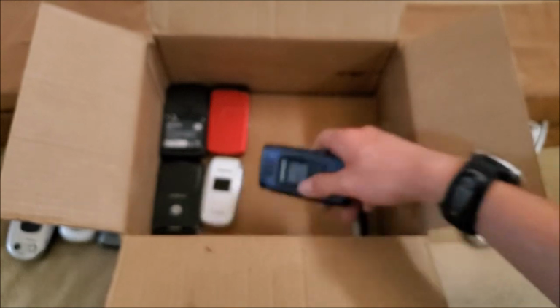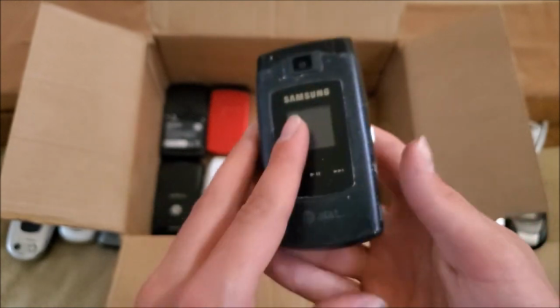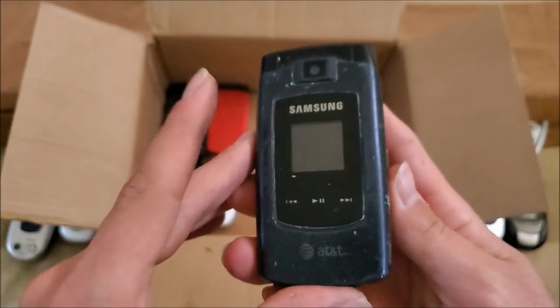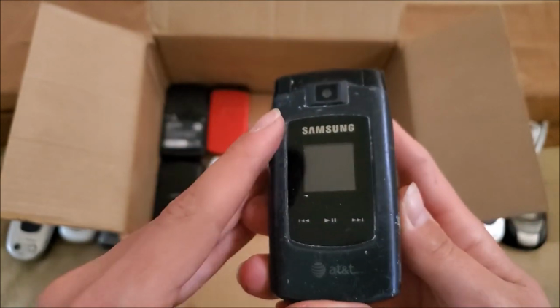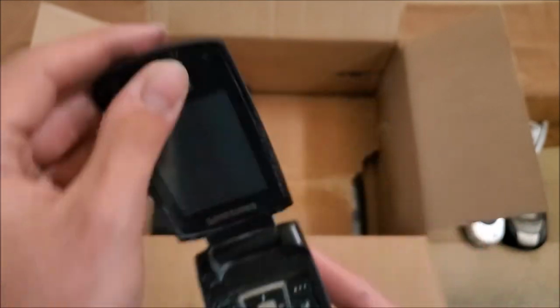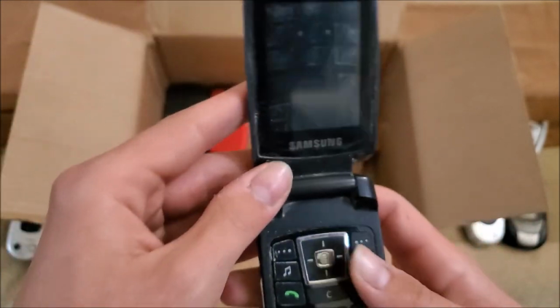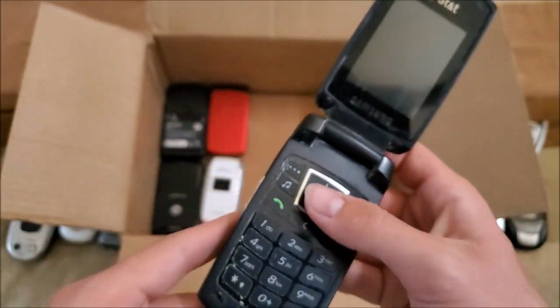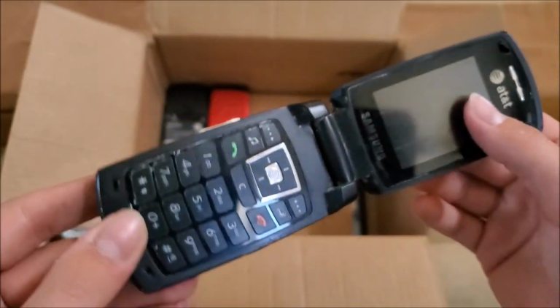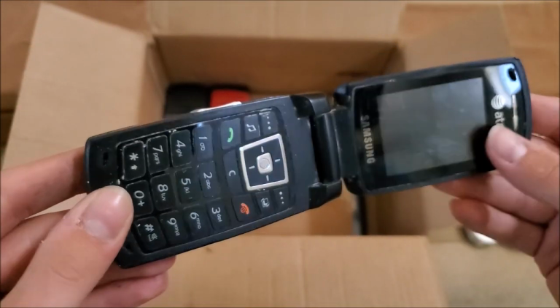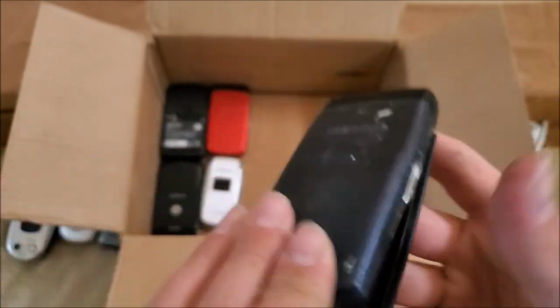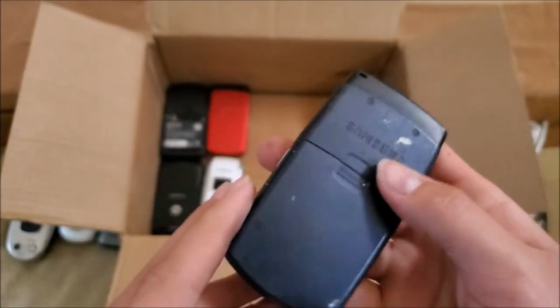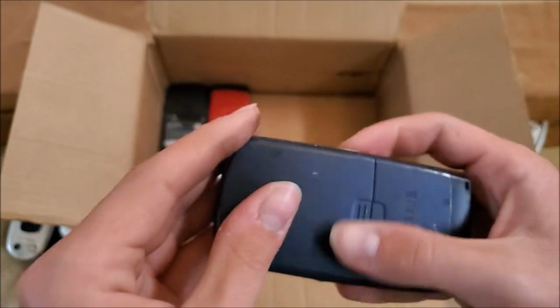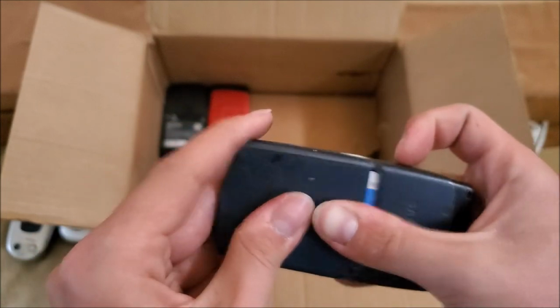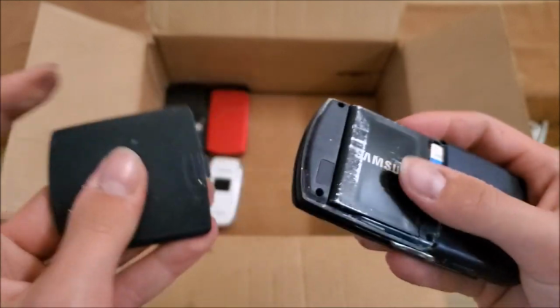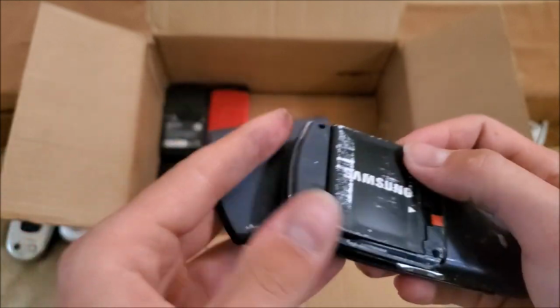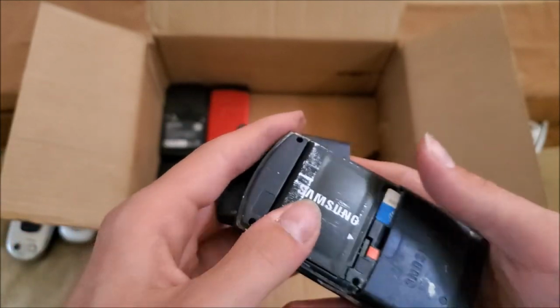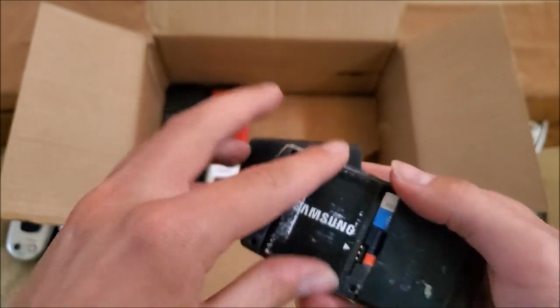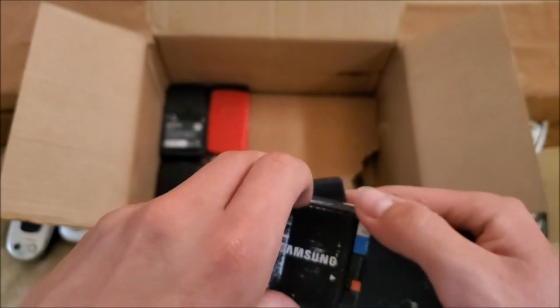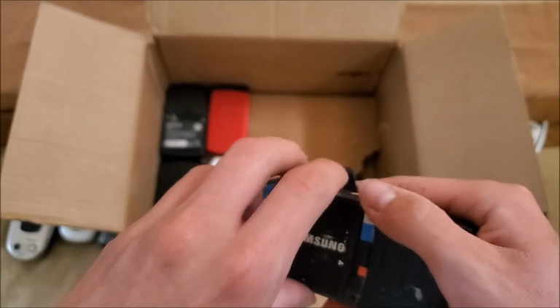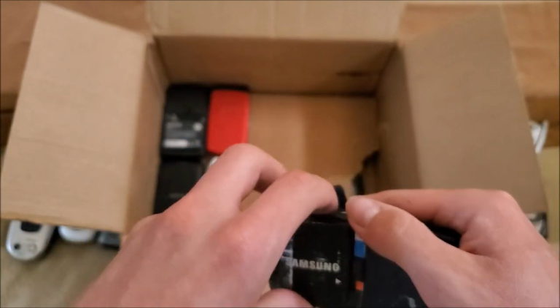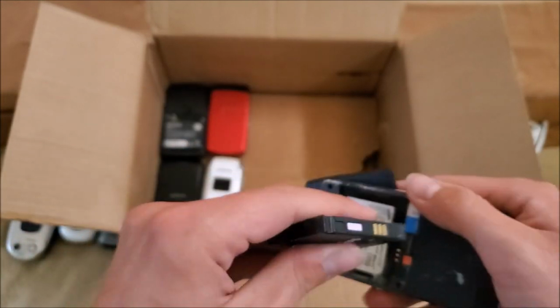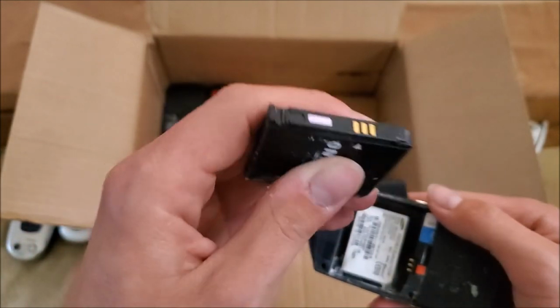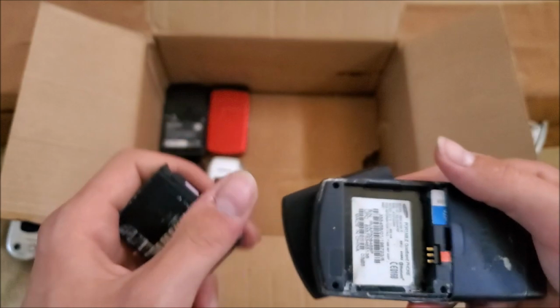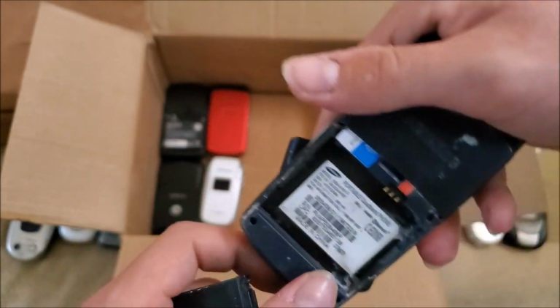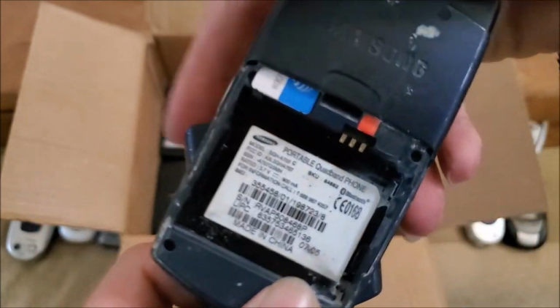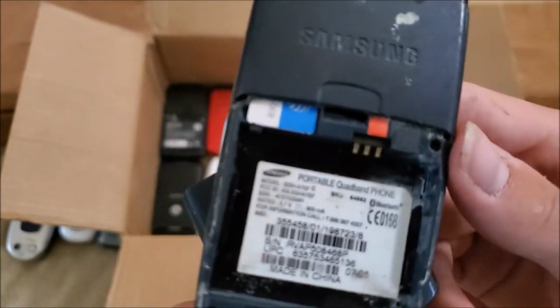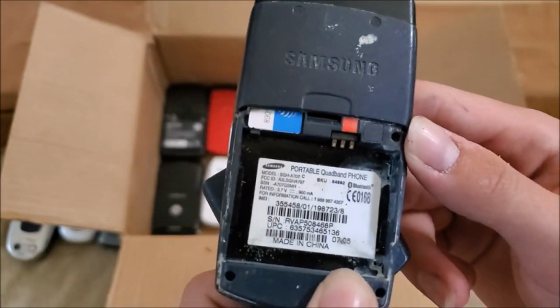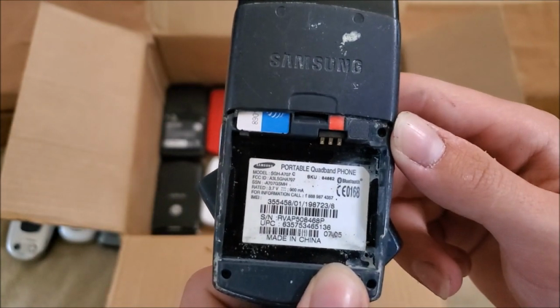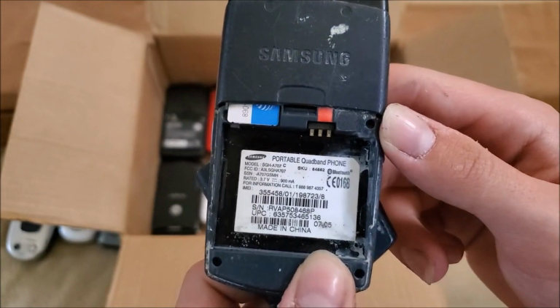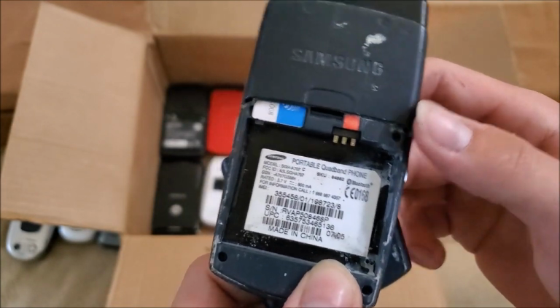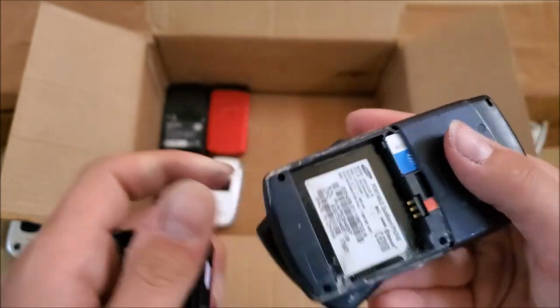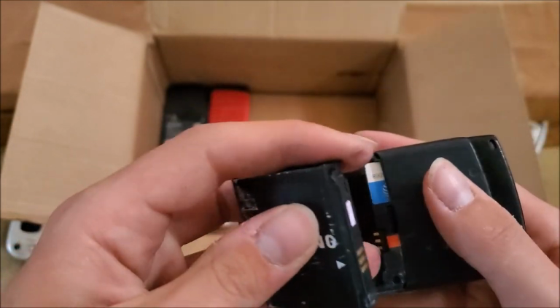Here's a Samsung on AT&T — pretty cool looking phone honestly. Bloated battery sadly. The model is SGH-A707.